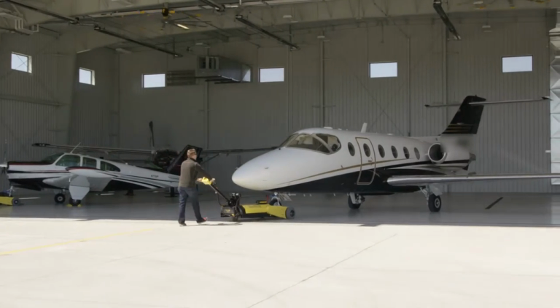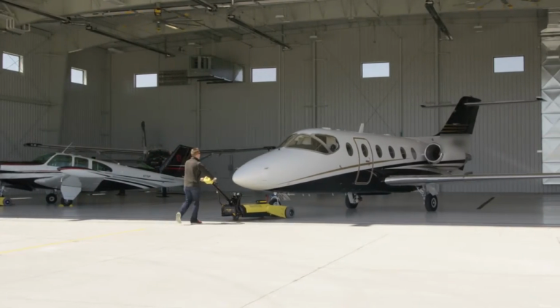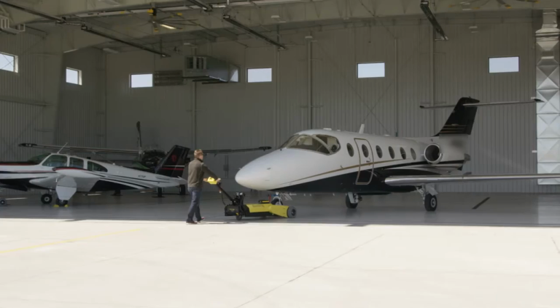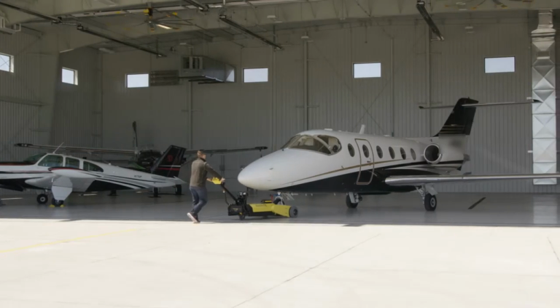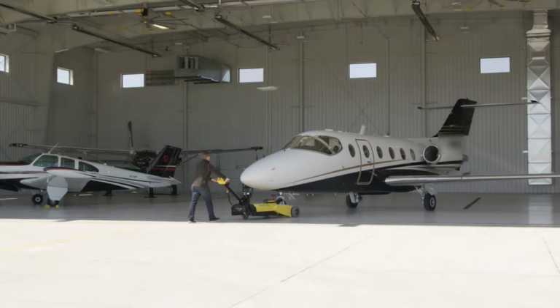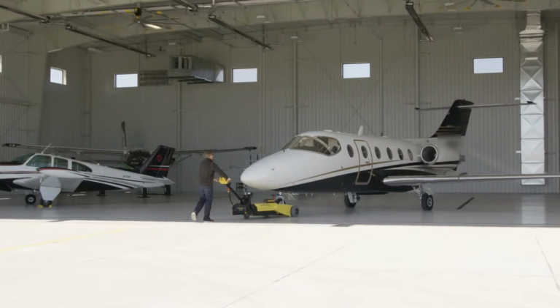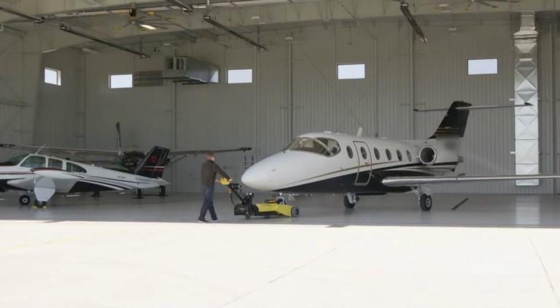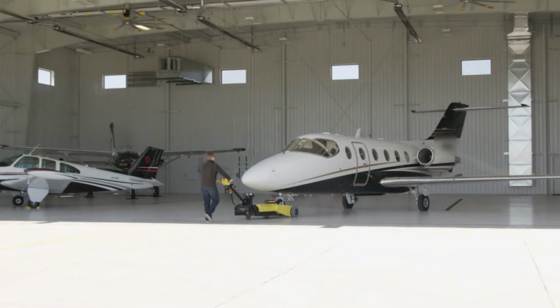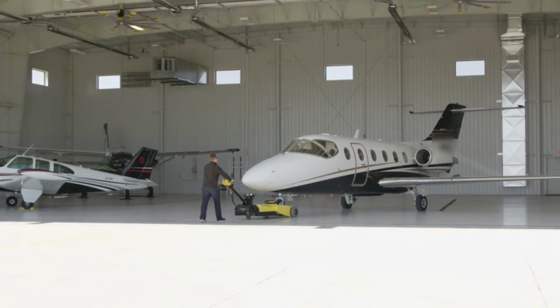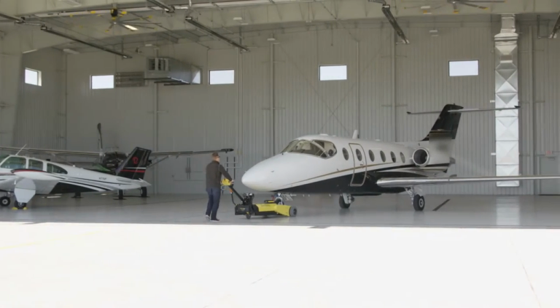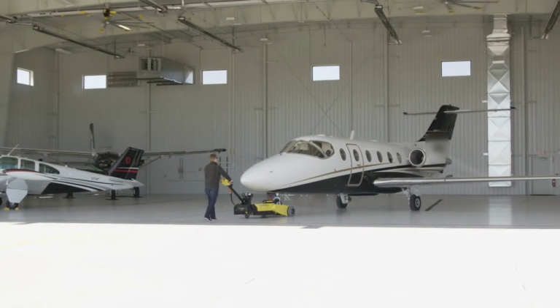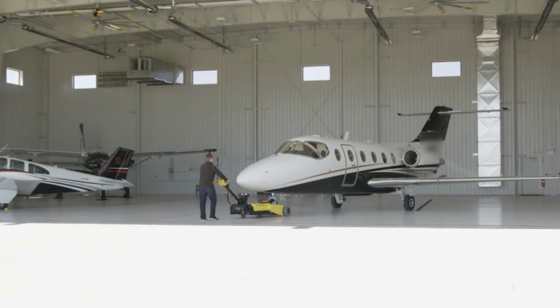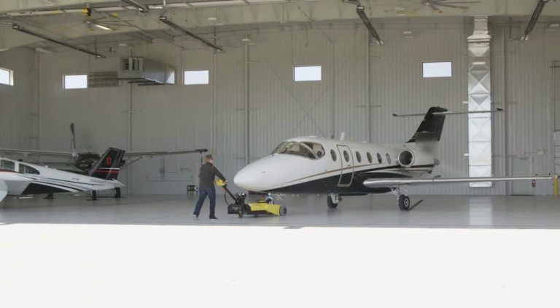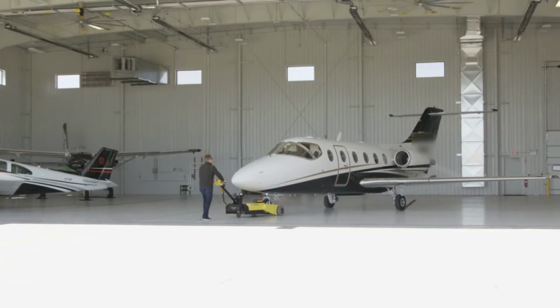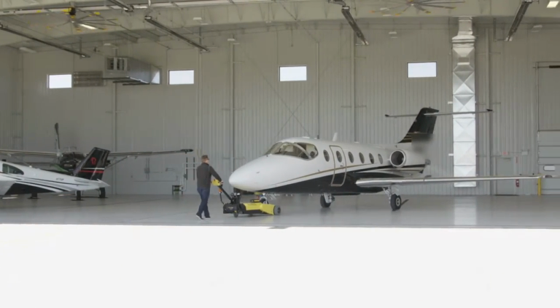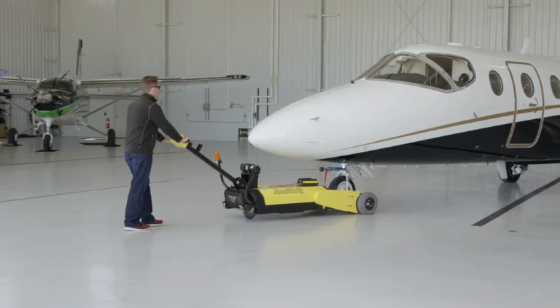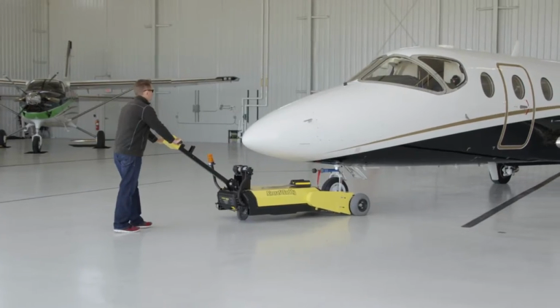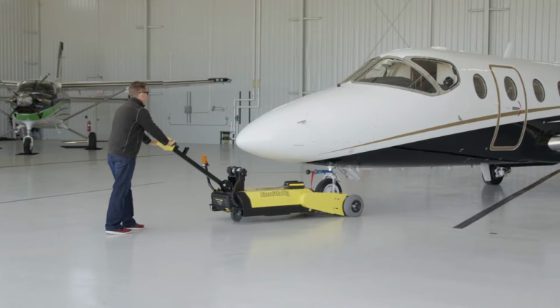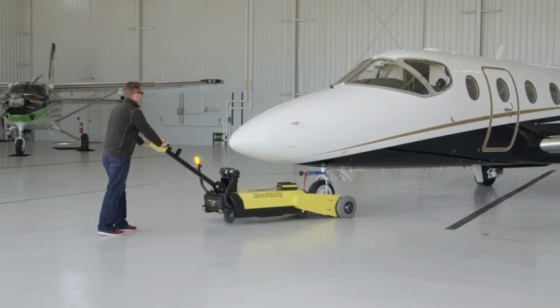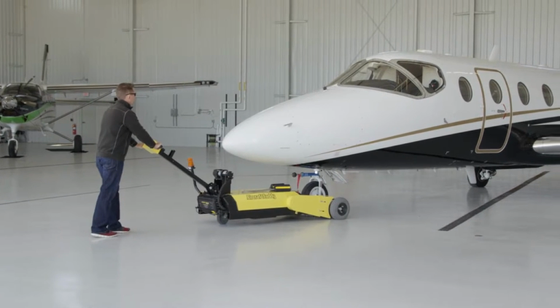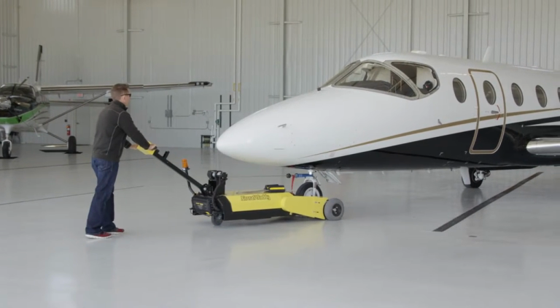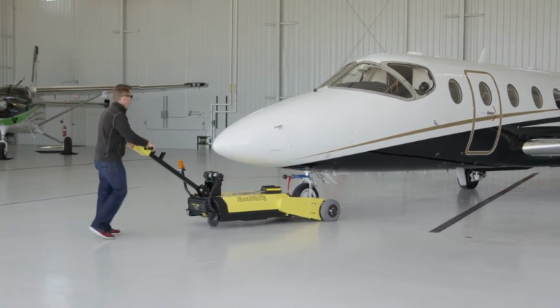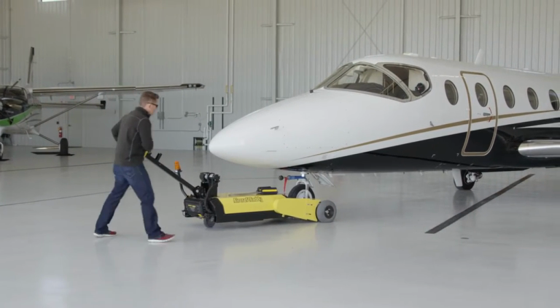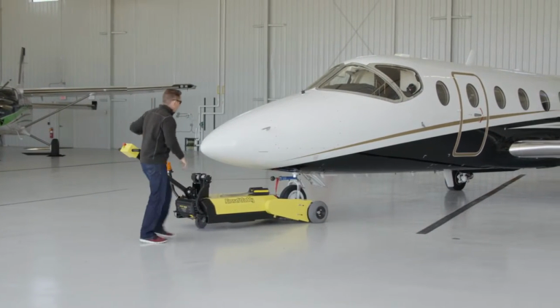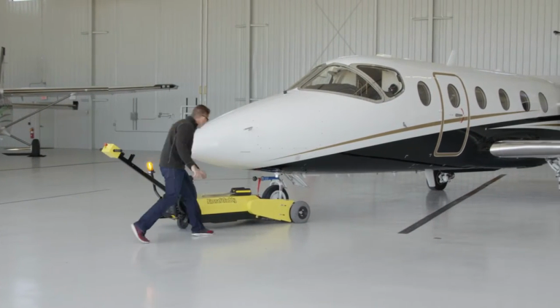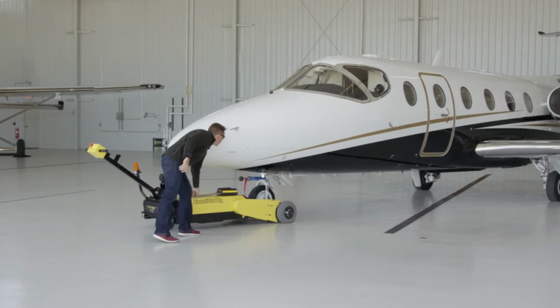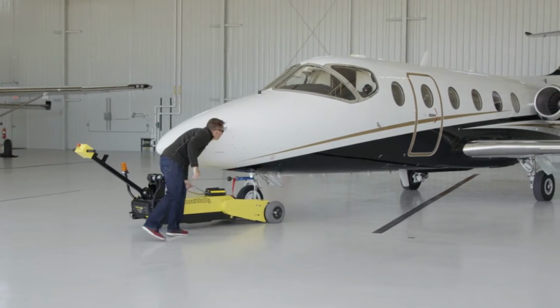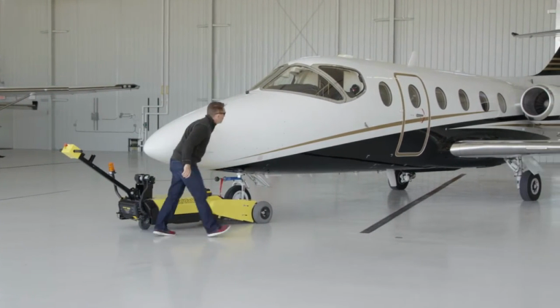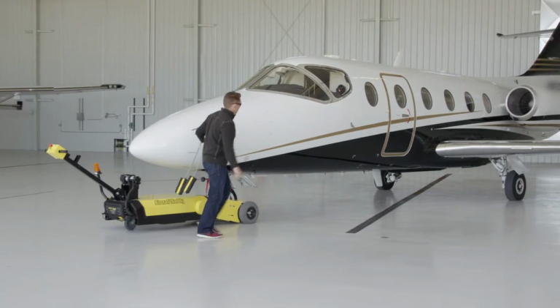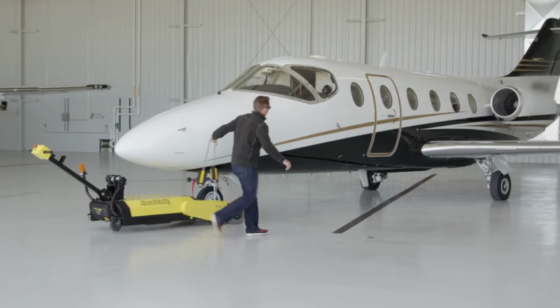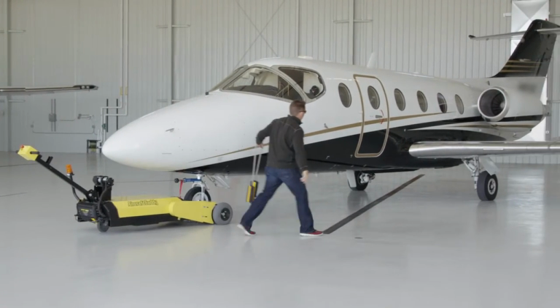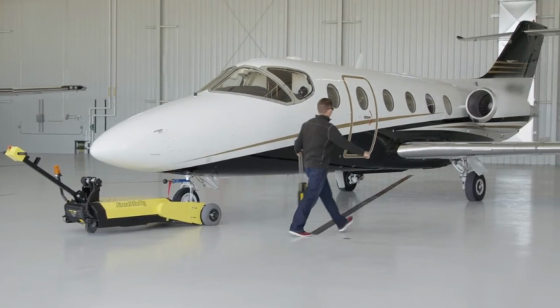The Aircraft Caddy 35K moves airplanes carefully at speeds of 0 to 3 miles per hour, up small inclines, over bumps, and in all weather conditions.